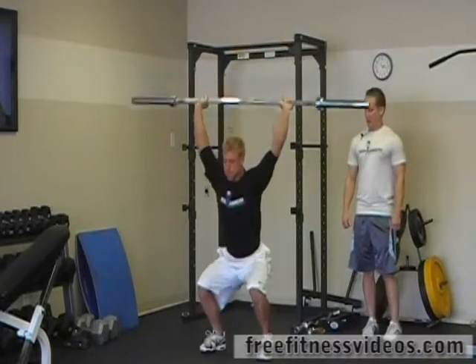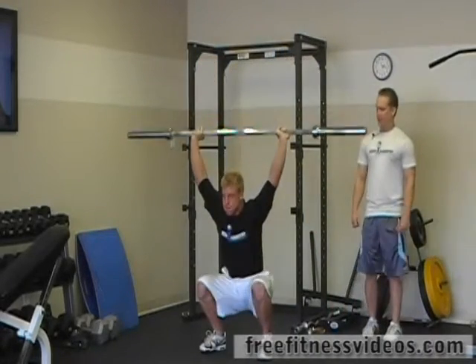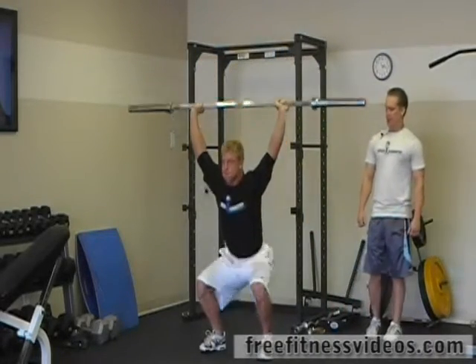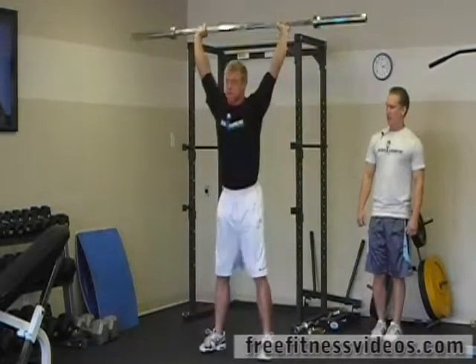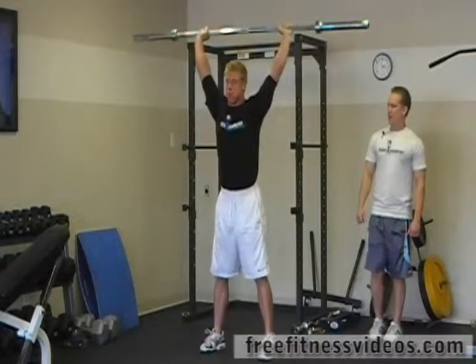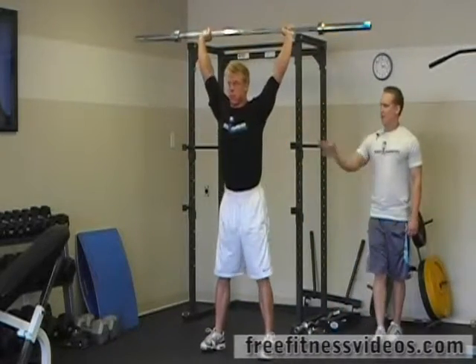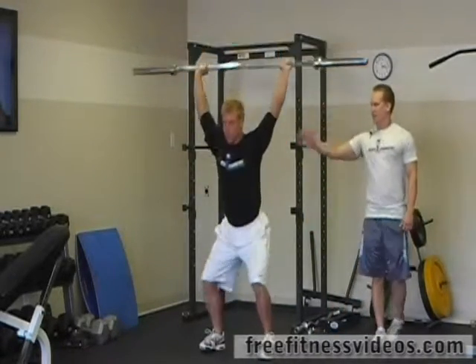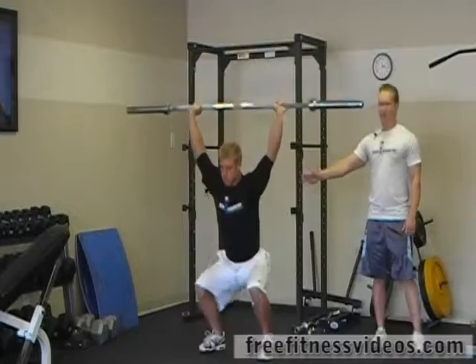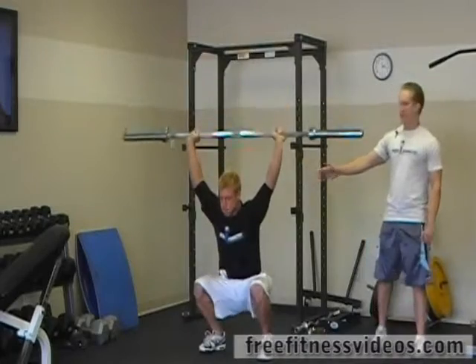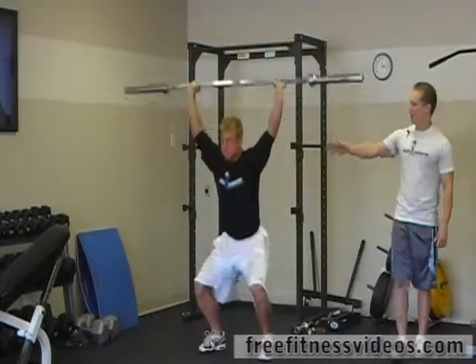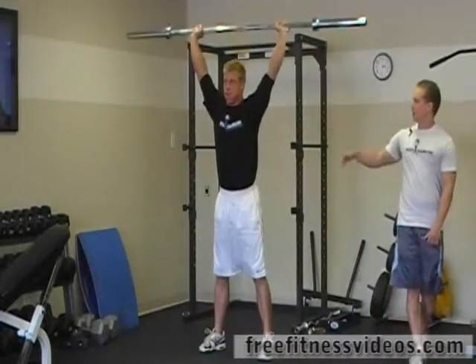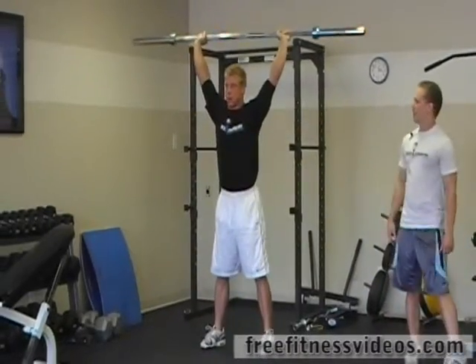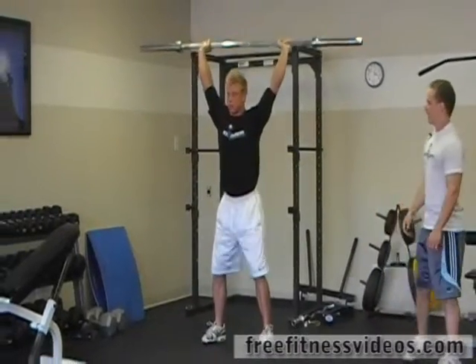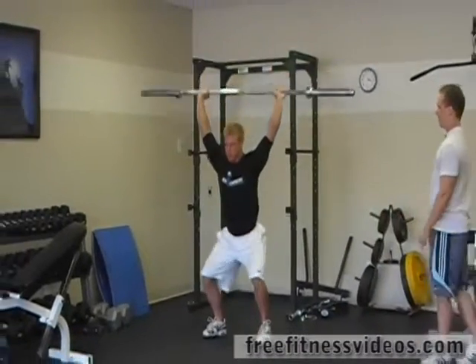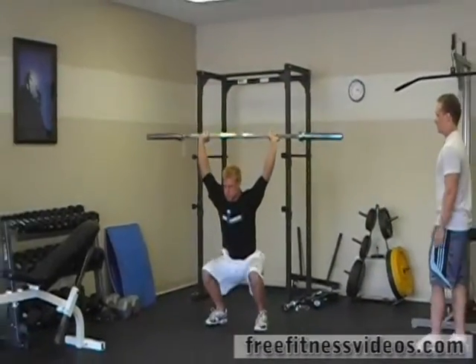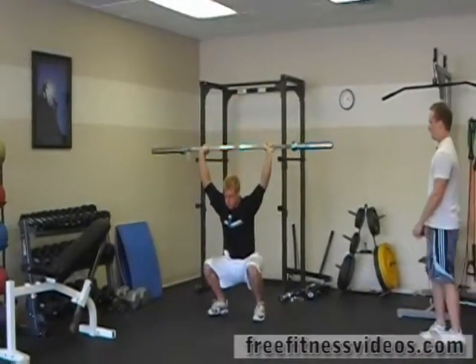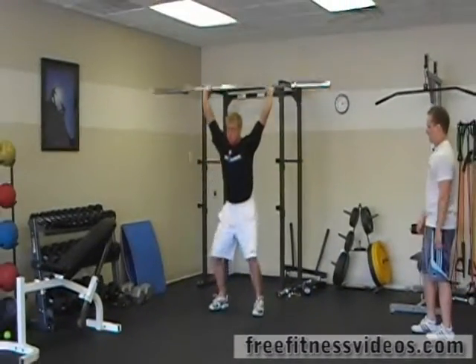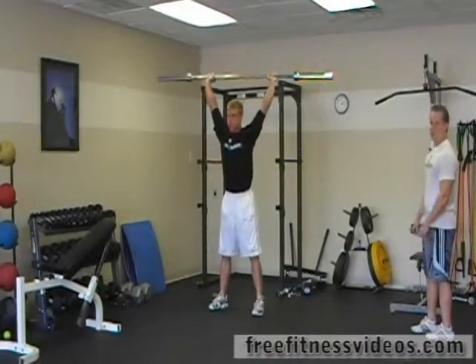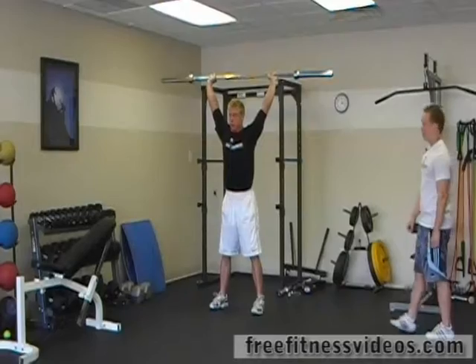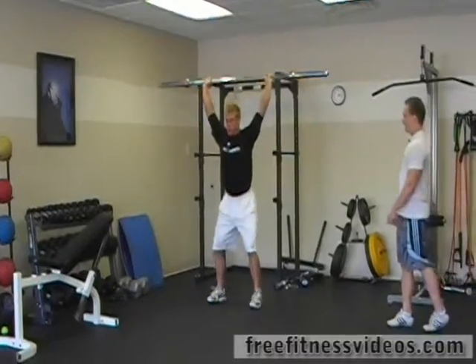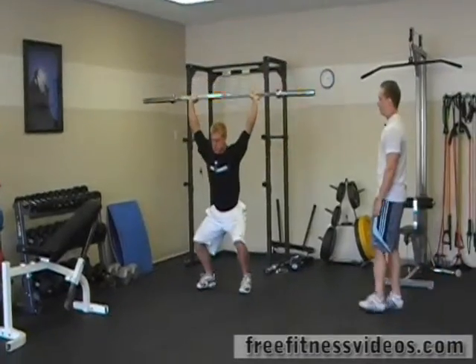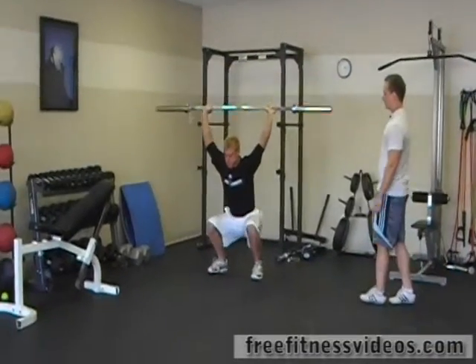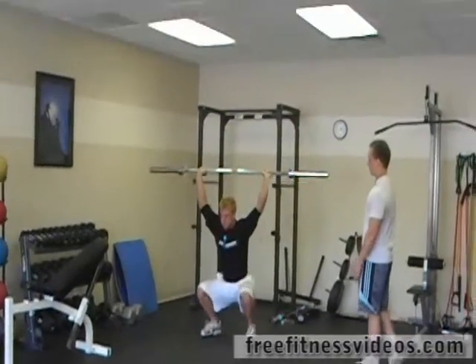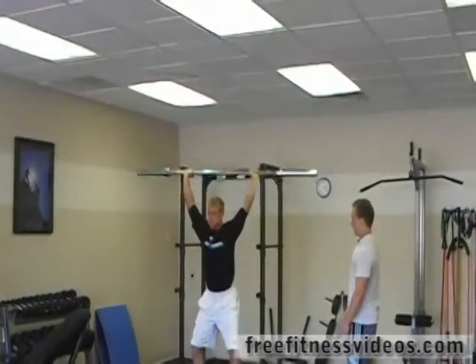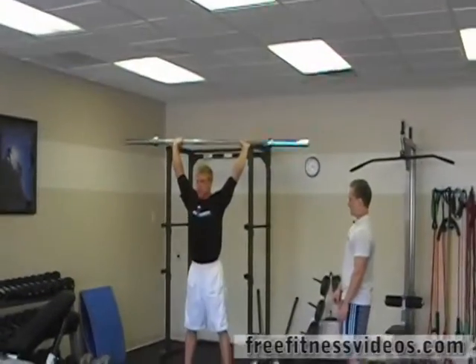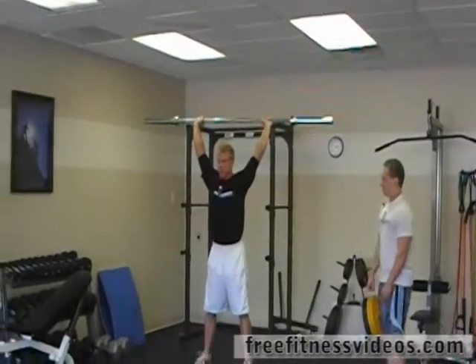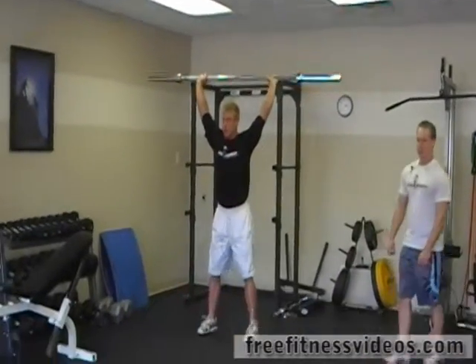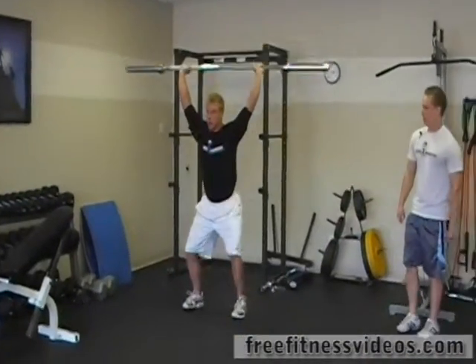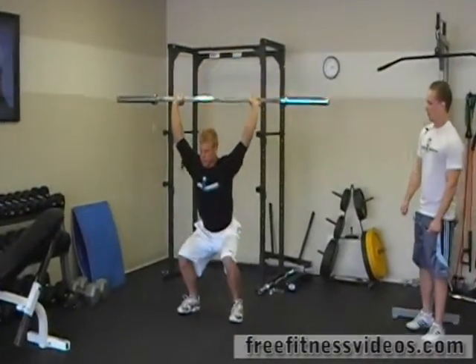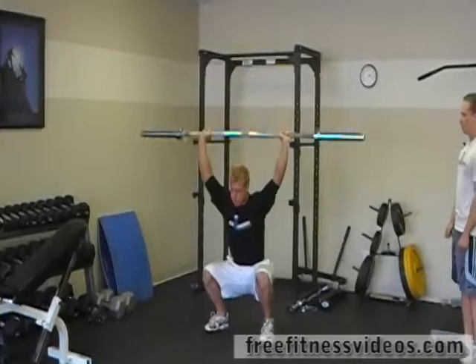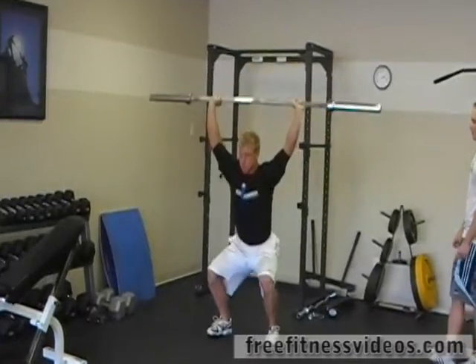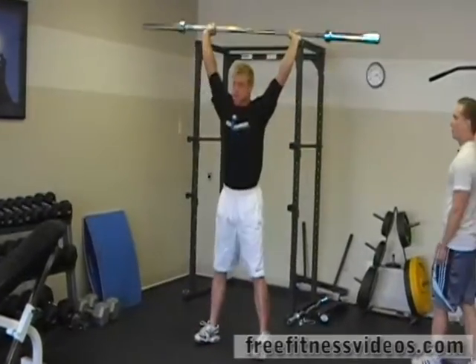Keeping his feet straight, his back is all flat, everything's in a line. Notice he's coming all the way down, getting a full range of motion — it's not just bending his knees a little bit, he's coming all the way down, legs past parallel.